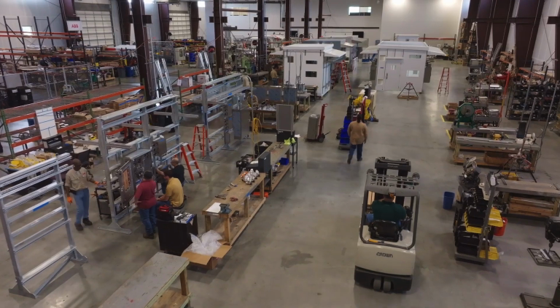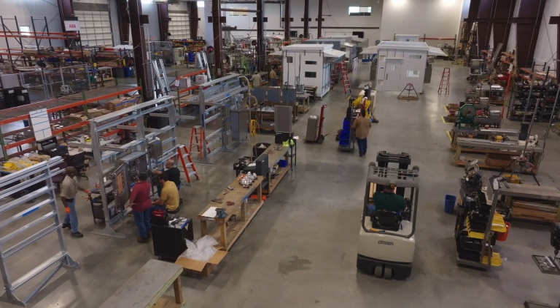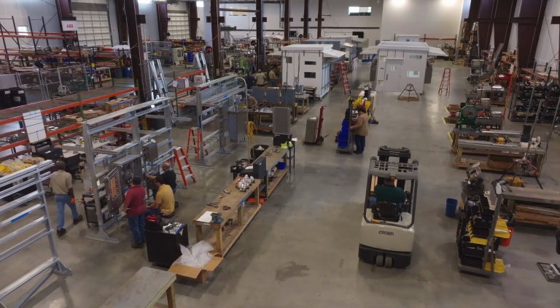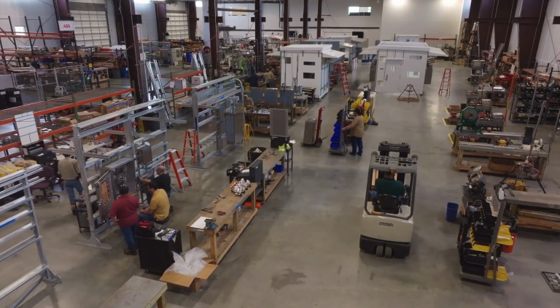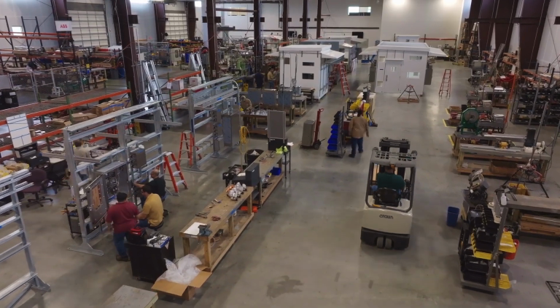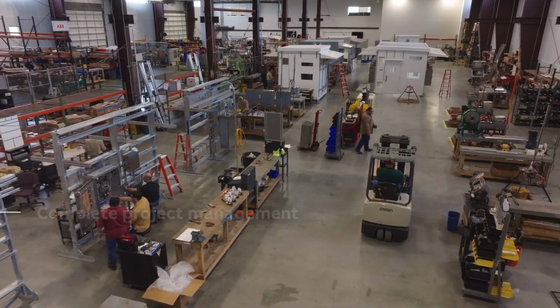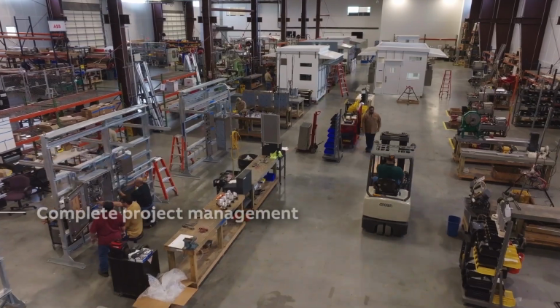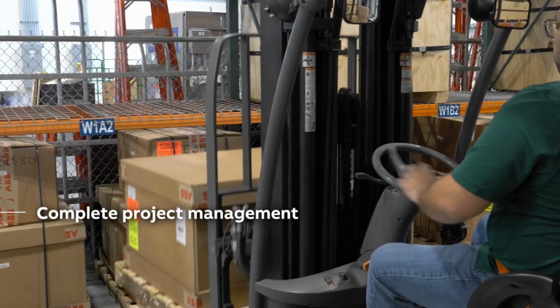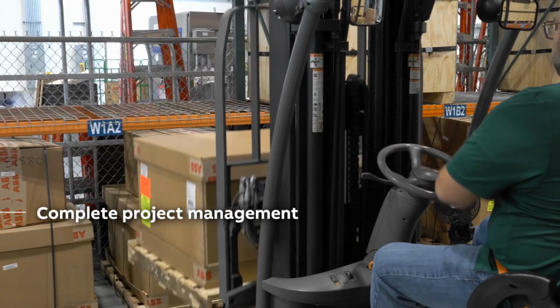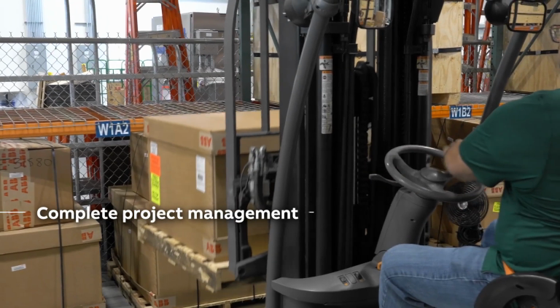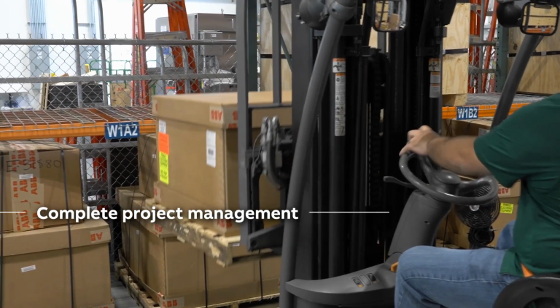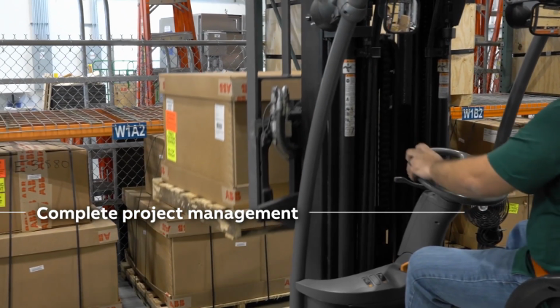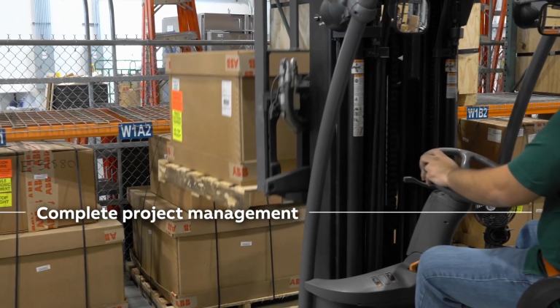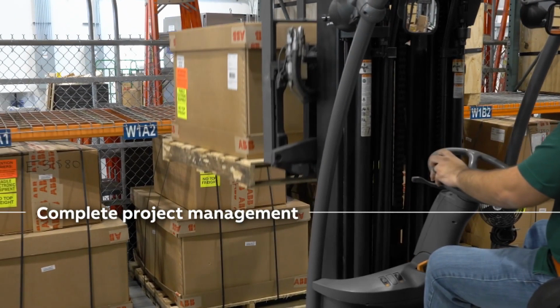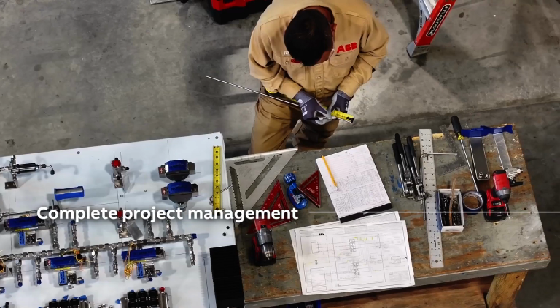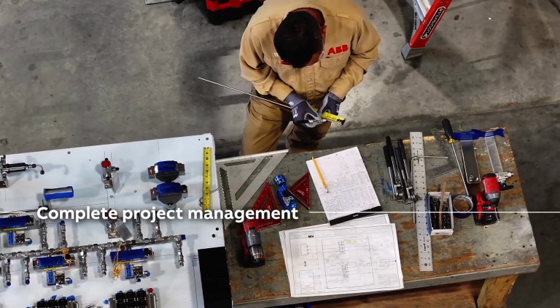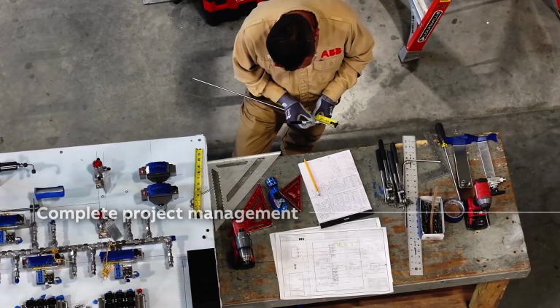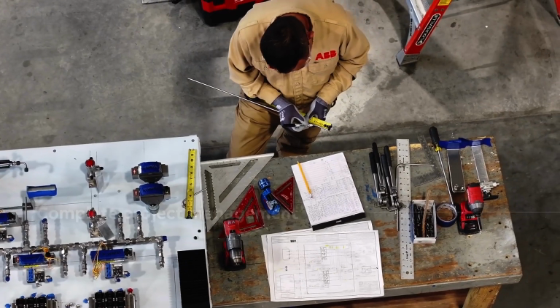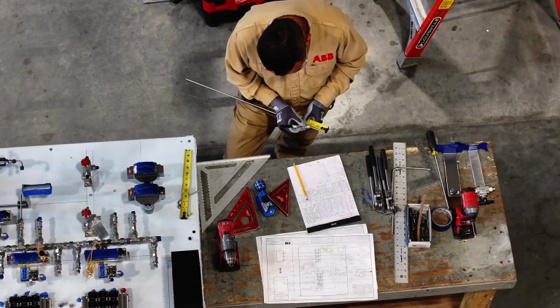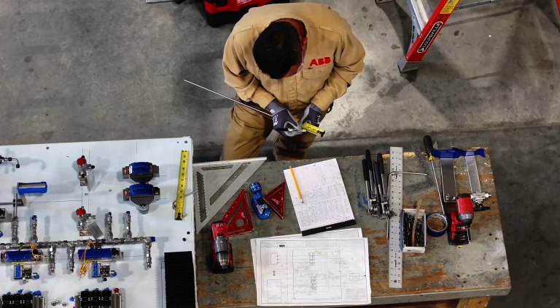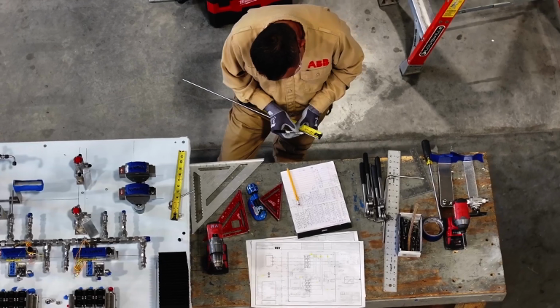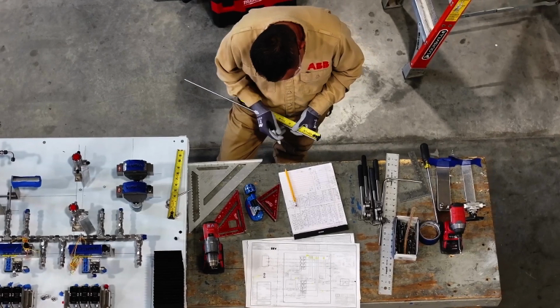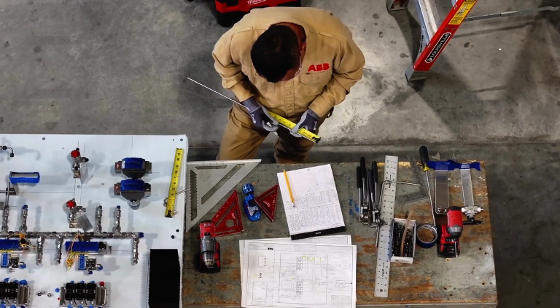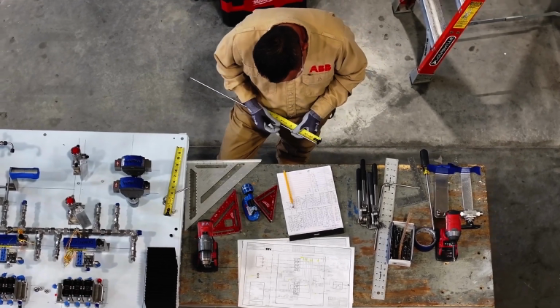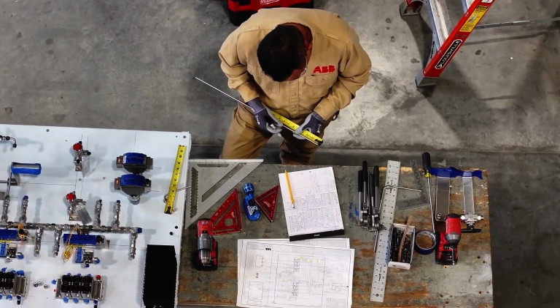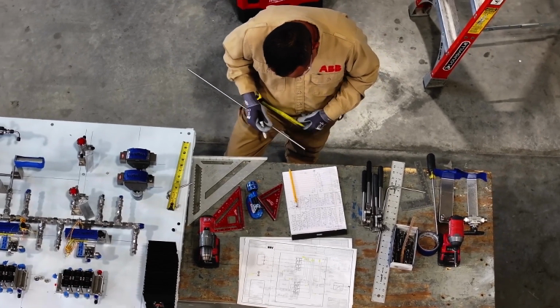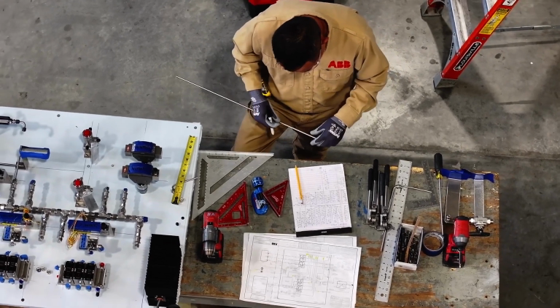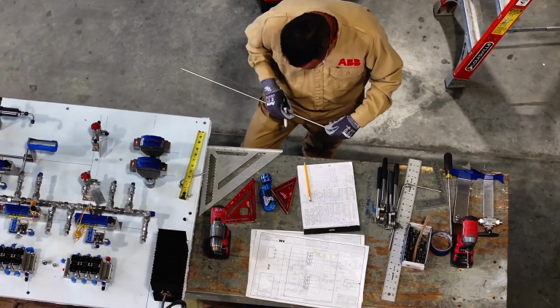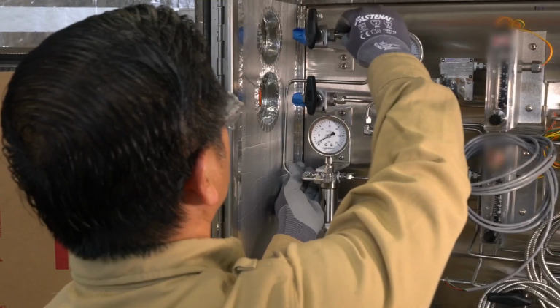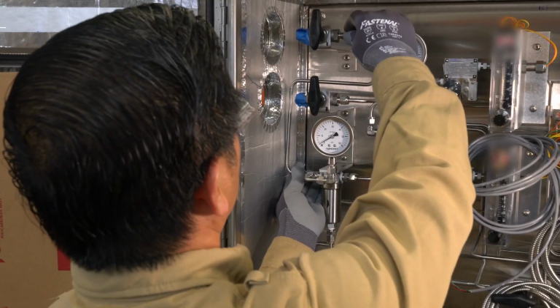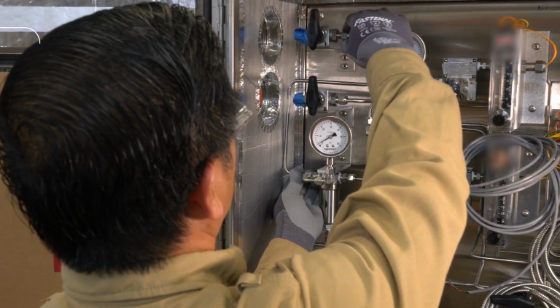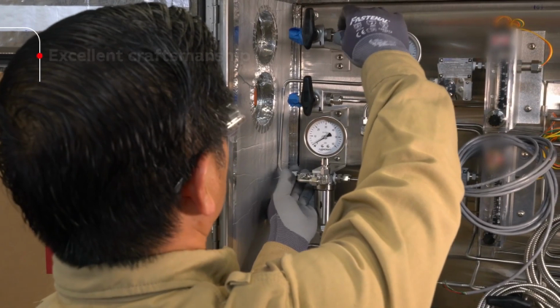Our engineering, supply chain, and project management teams work together to create custom designs, including analyzers, instruments, controls, sampling systems, and much more.